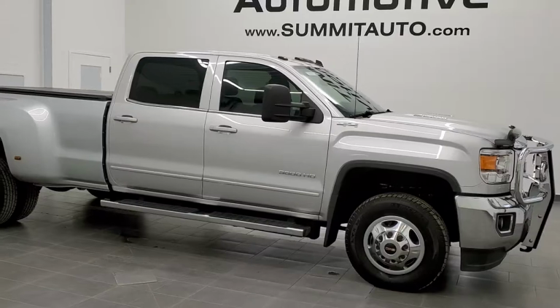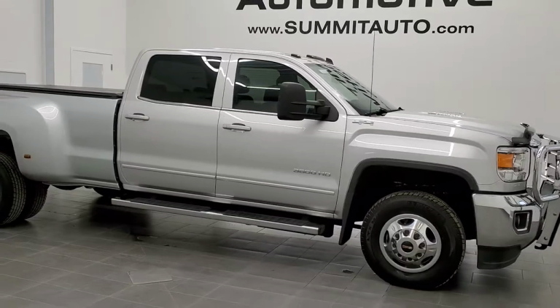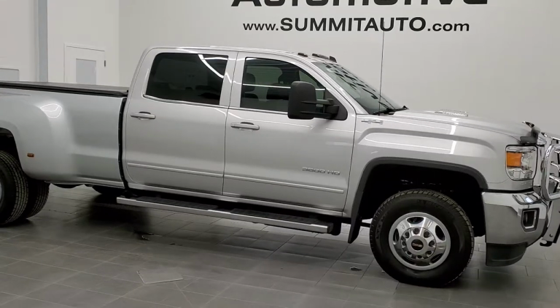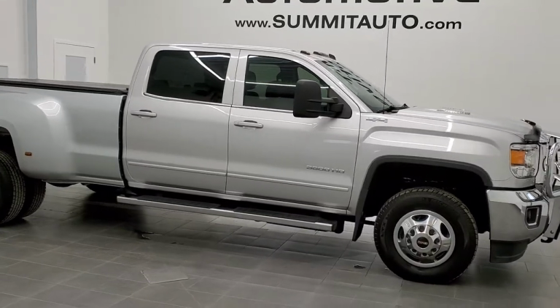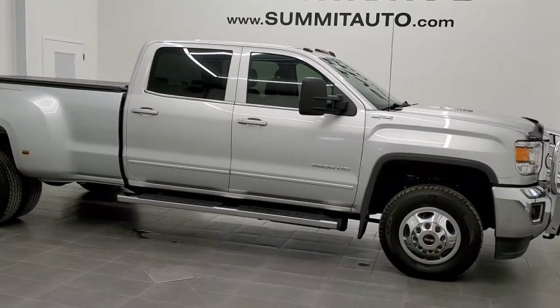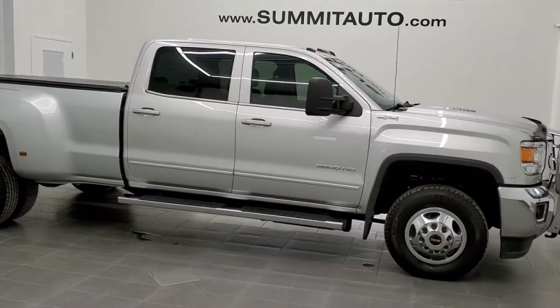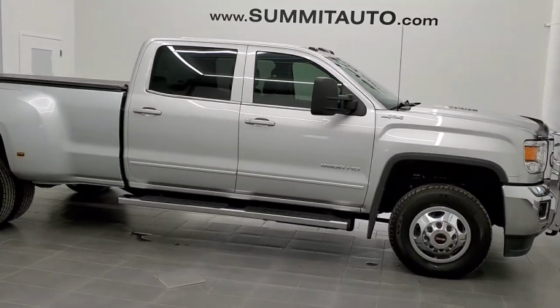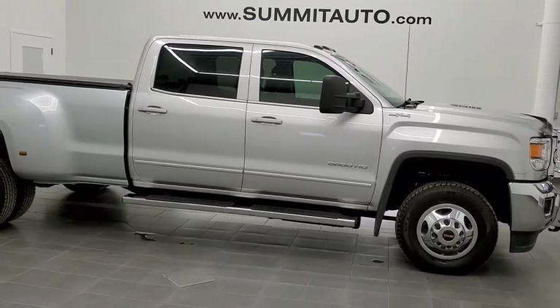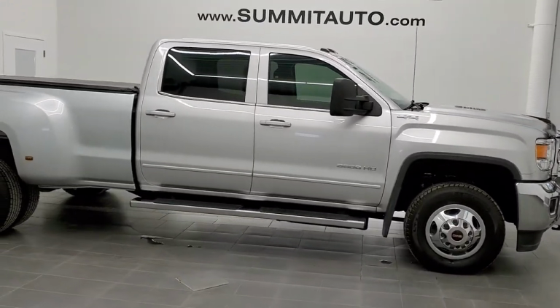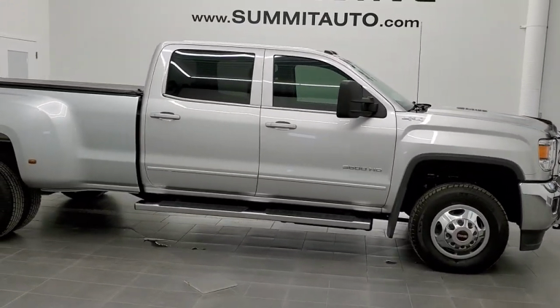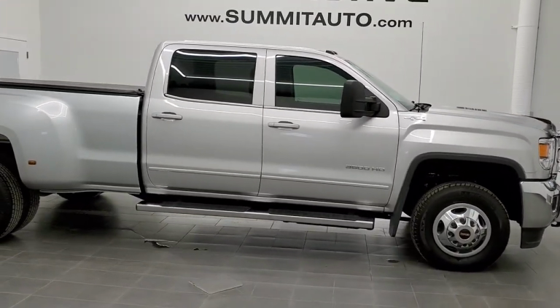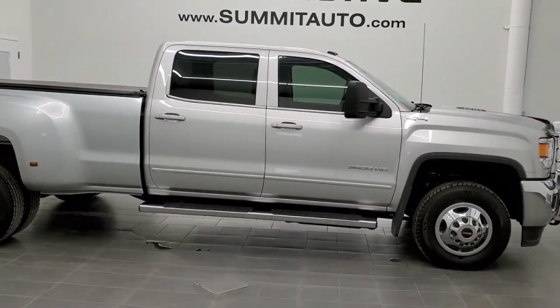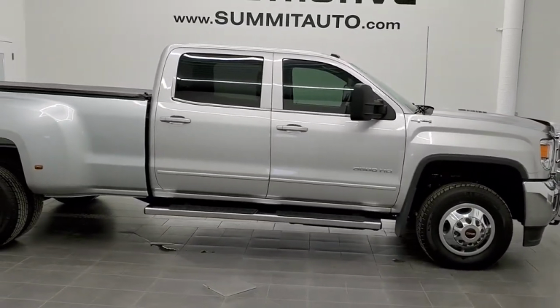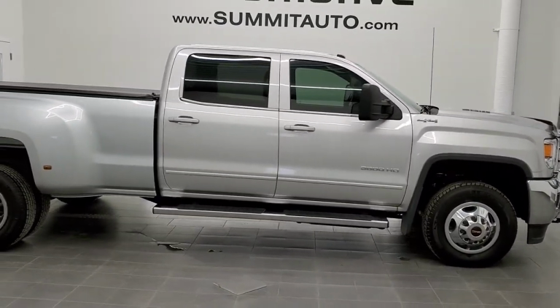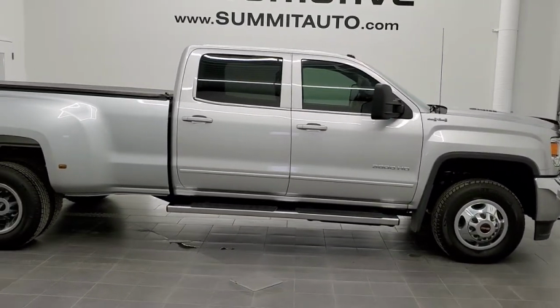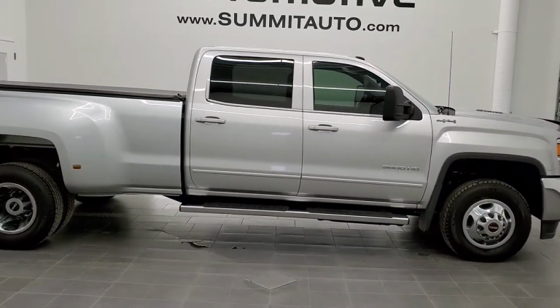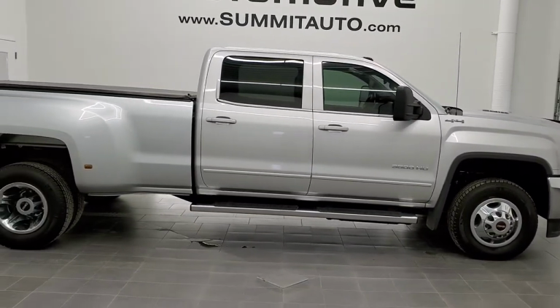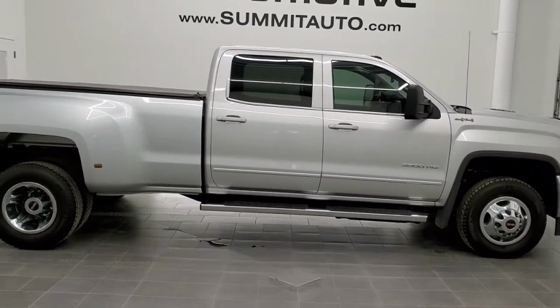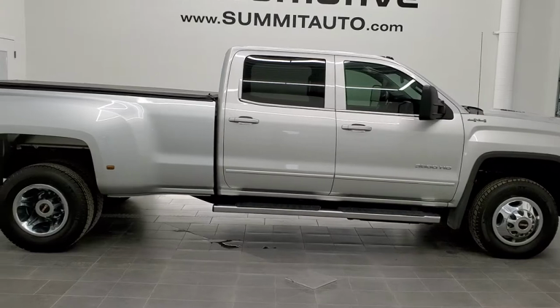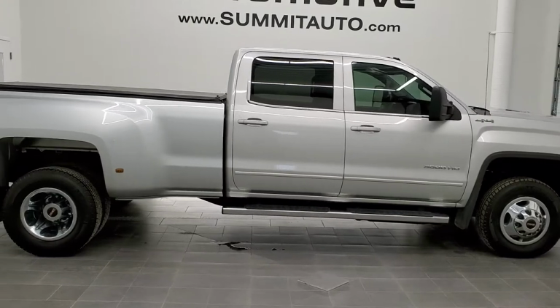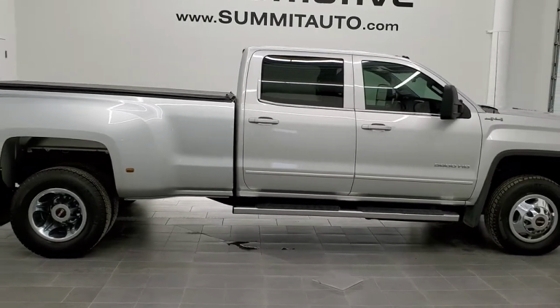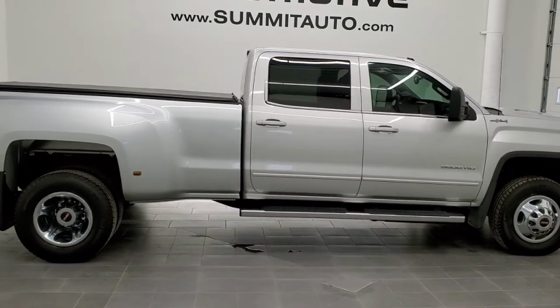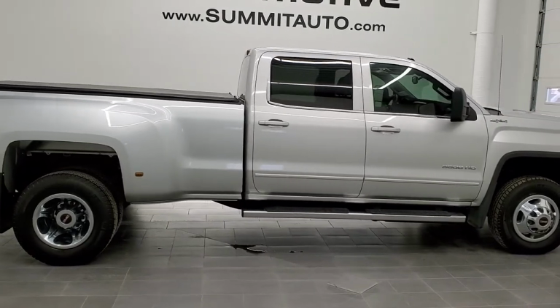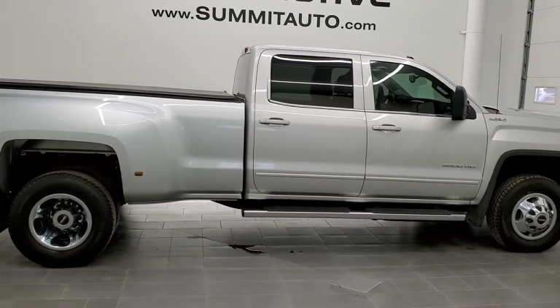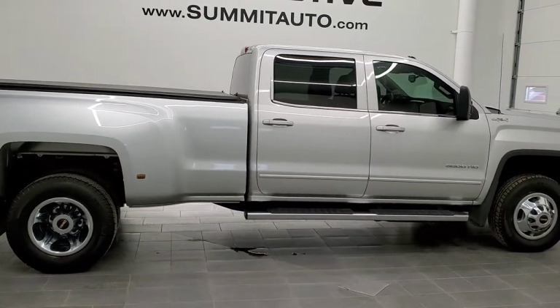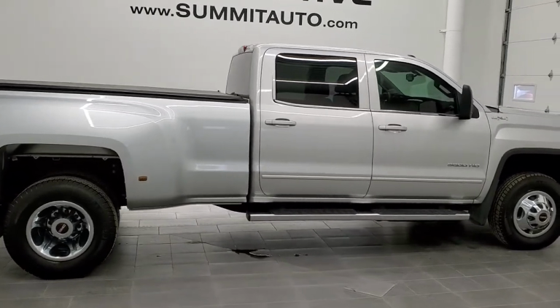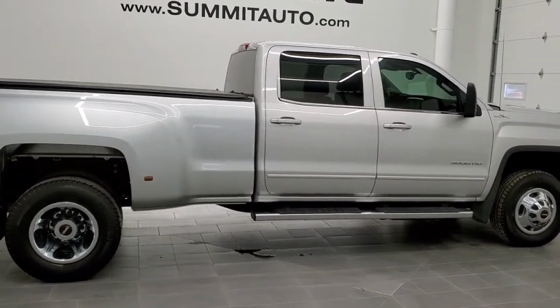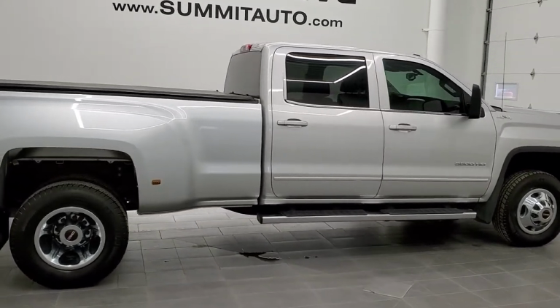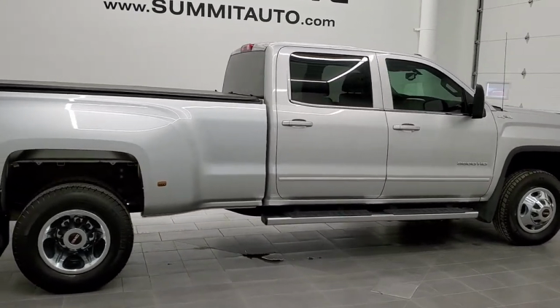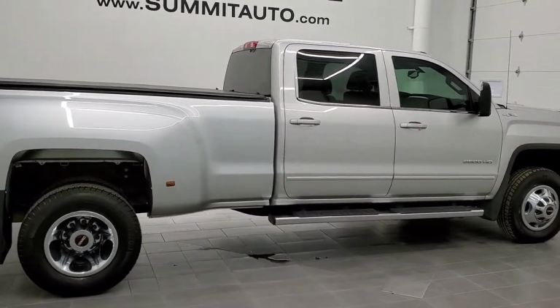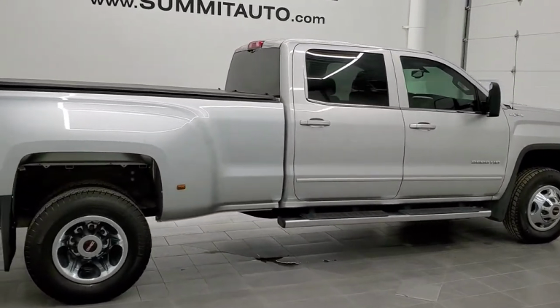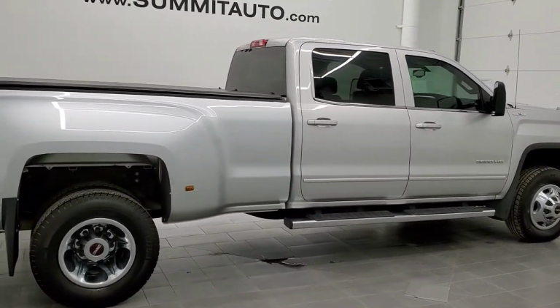This is stock number 11255. We are here at Summit Automotive in Fond du Lac, Wisconsin, your new and used heavy duty truck headquarters.